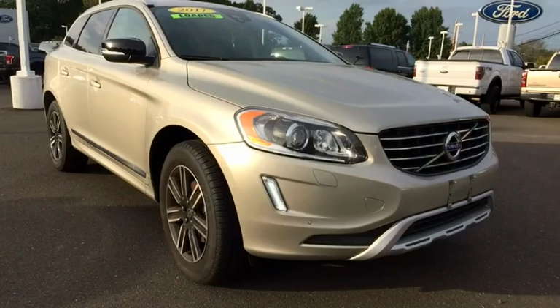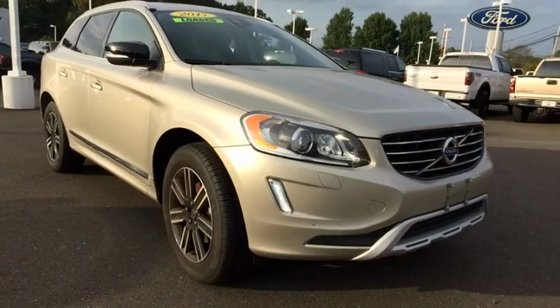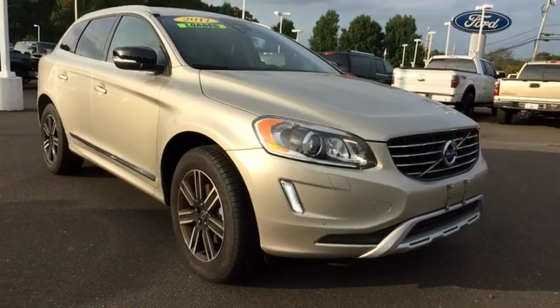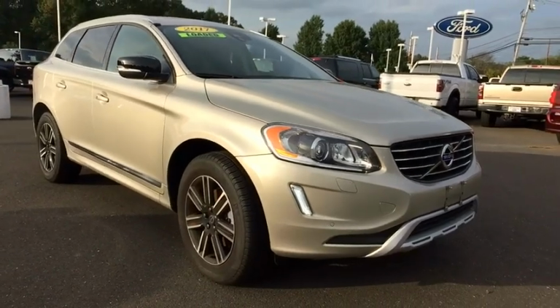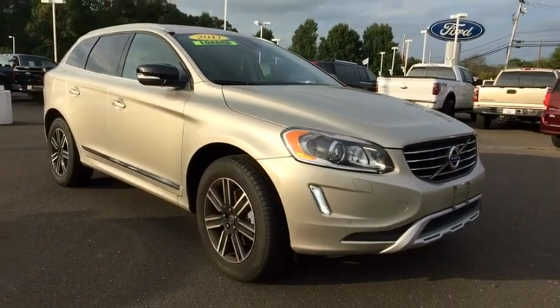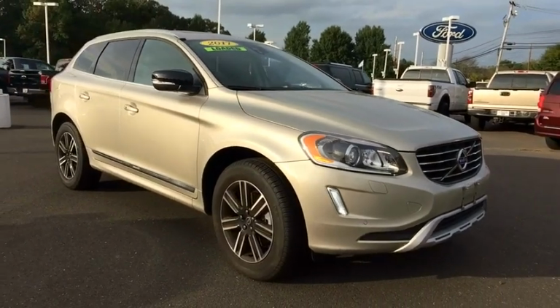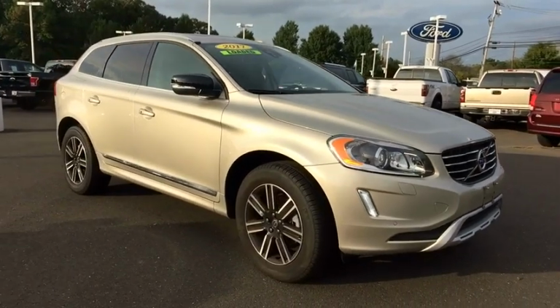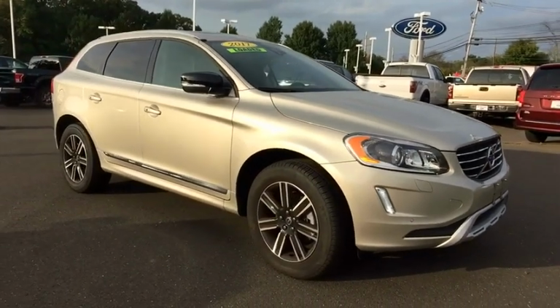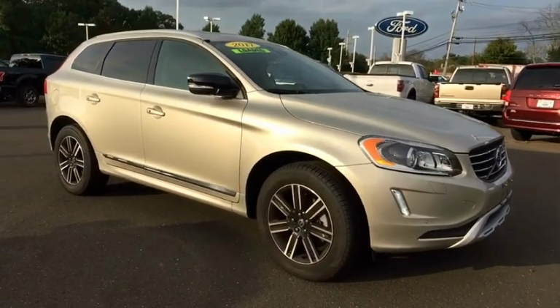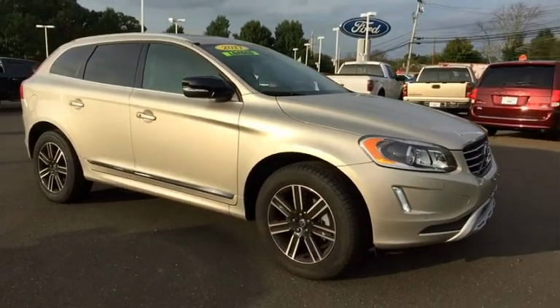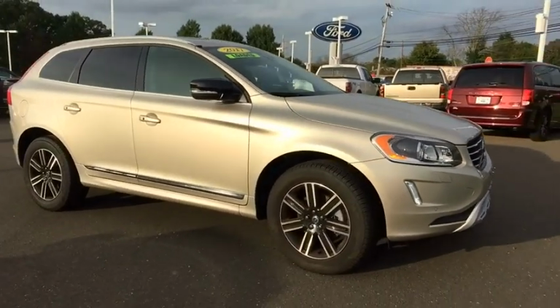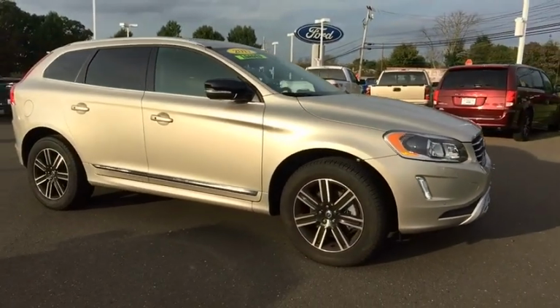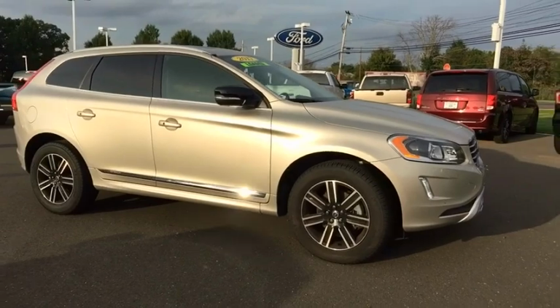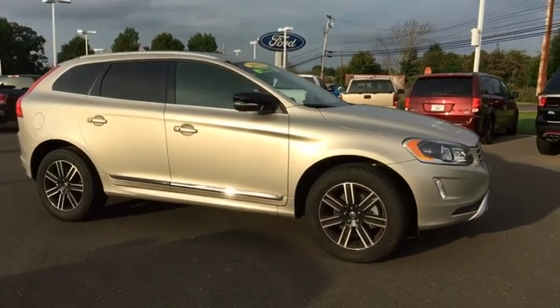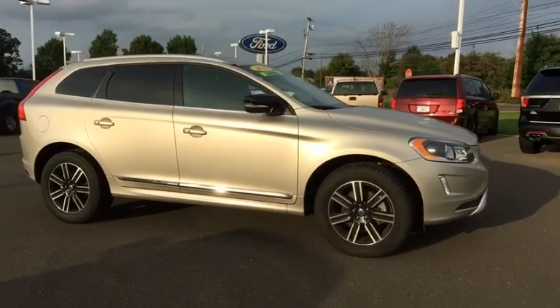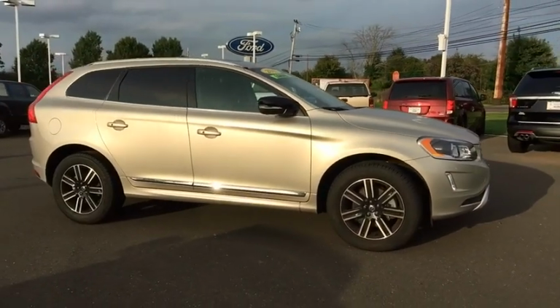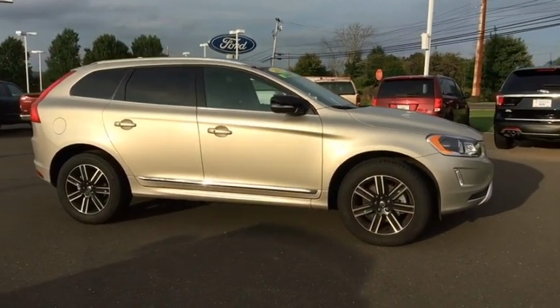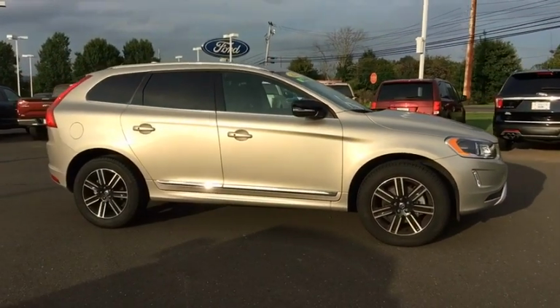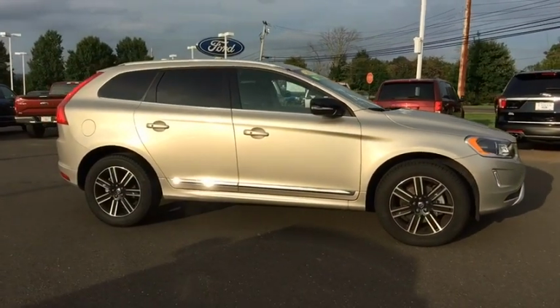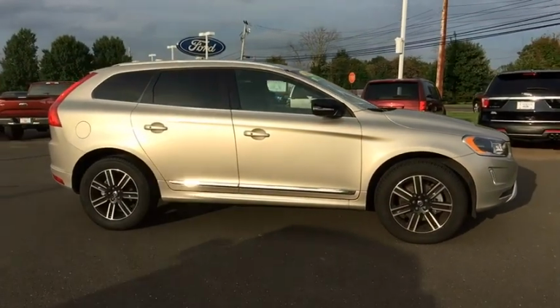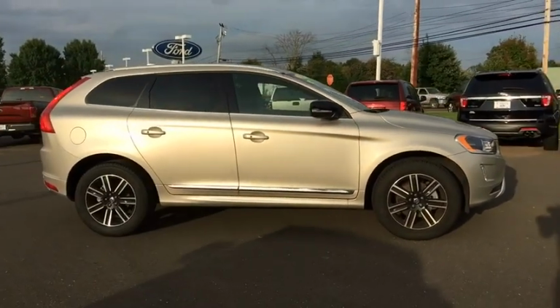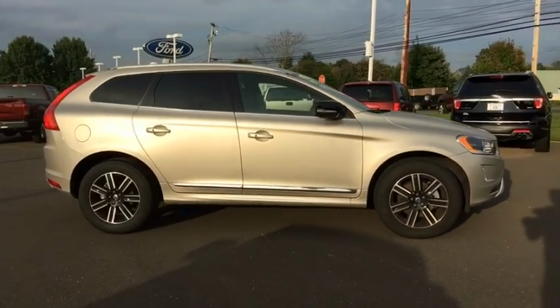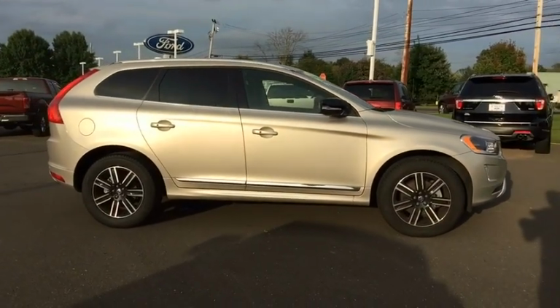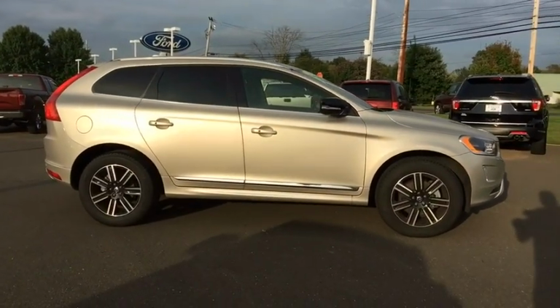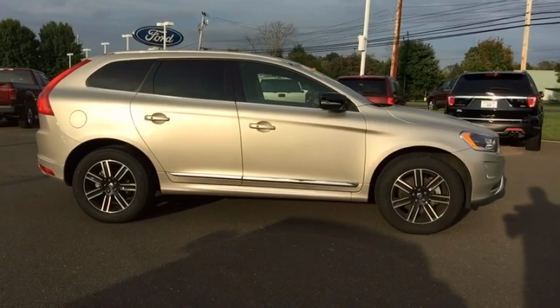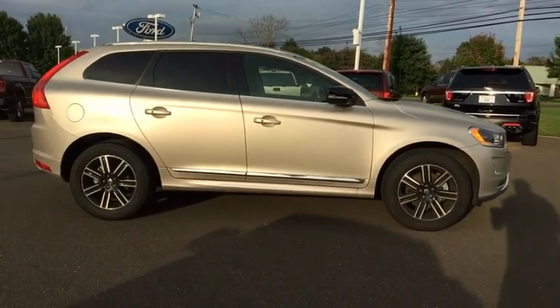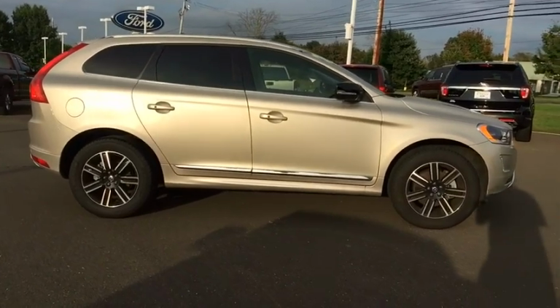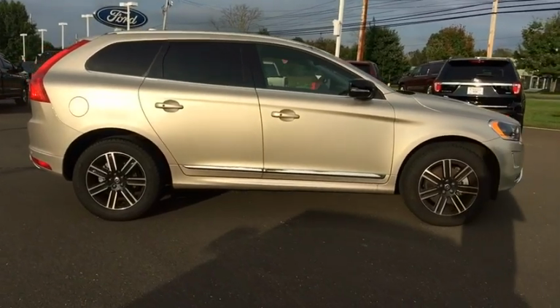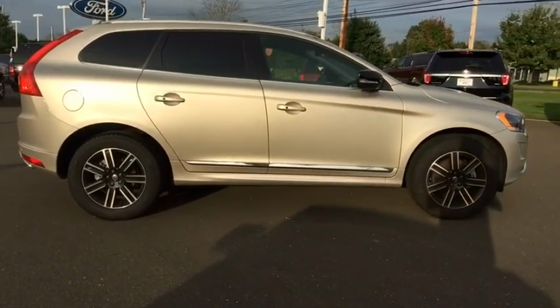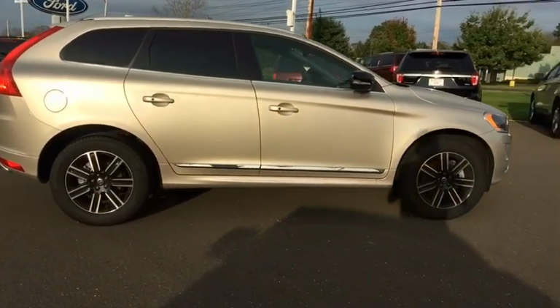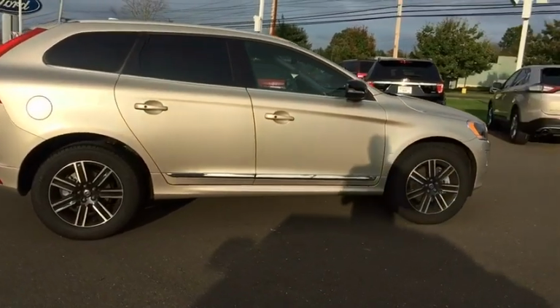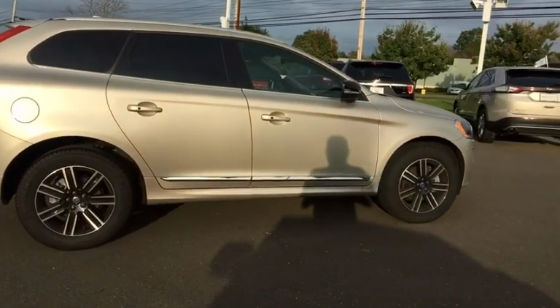The 2017 Volvo XC60. From sidewalks to pathways in the blink of an eye, the XC60 was named a Consumer's Digest Best Buy in the cars, pickups, minivans, SUVs, and hybrids category.